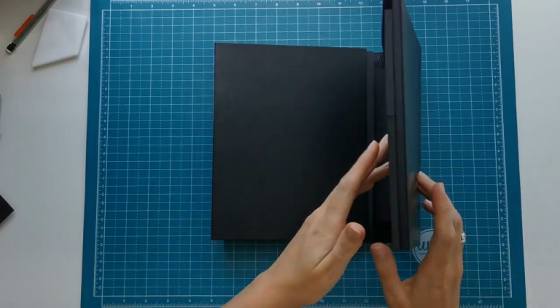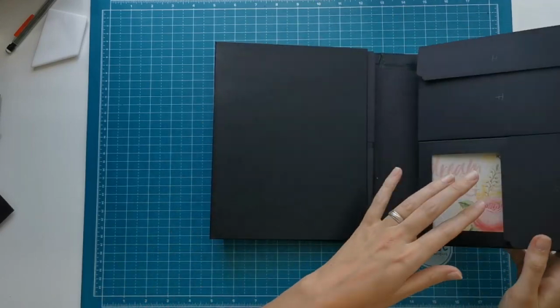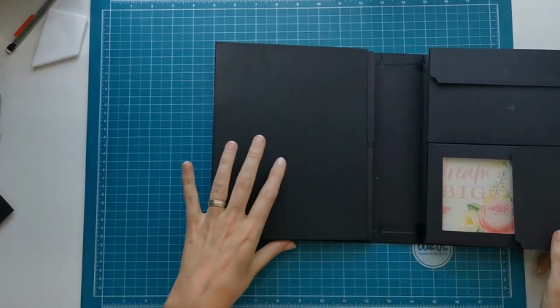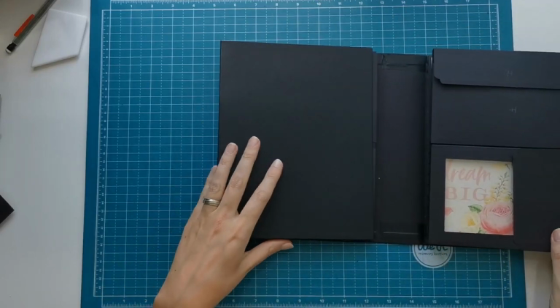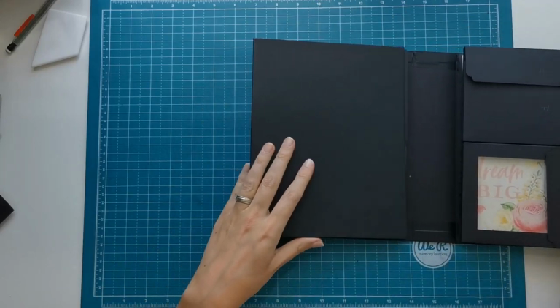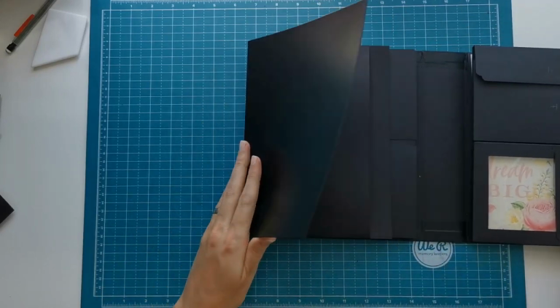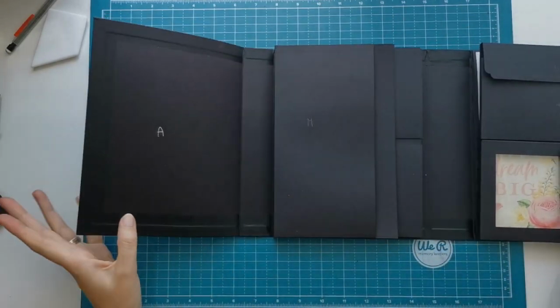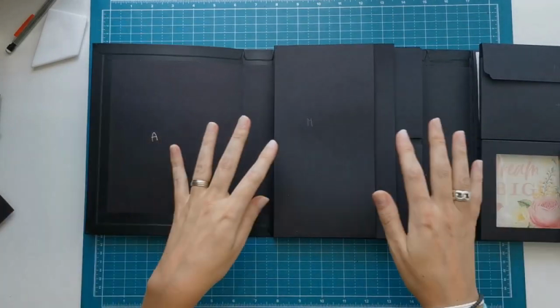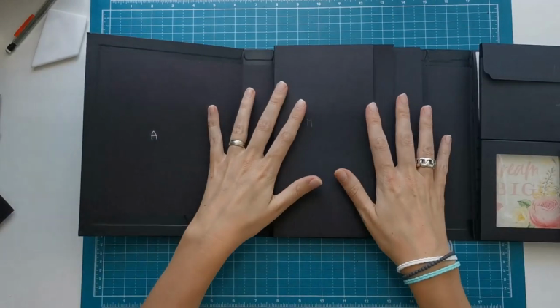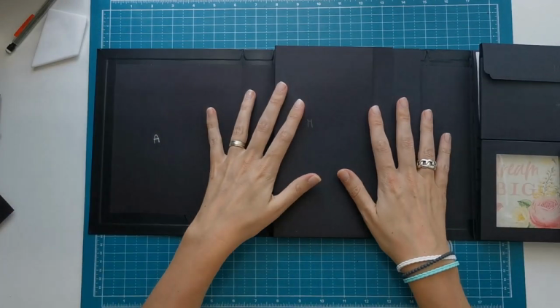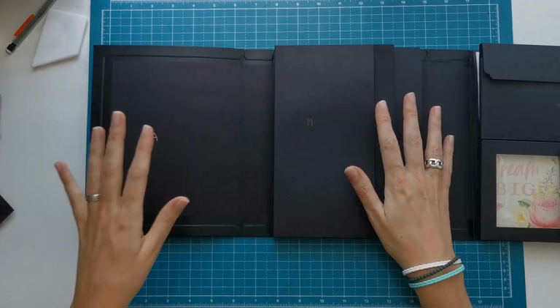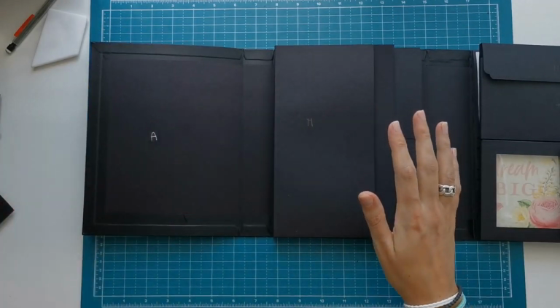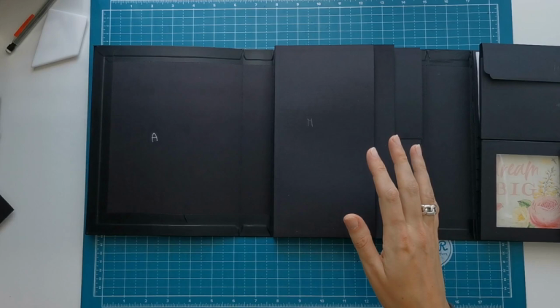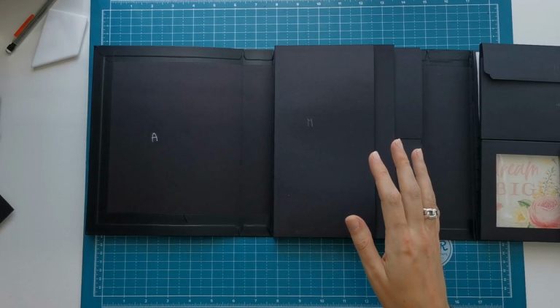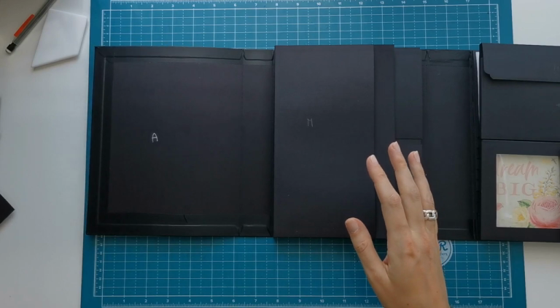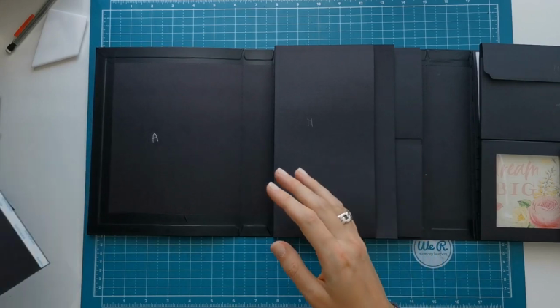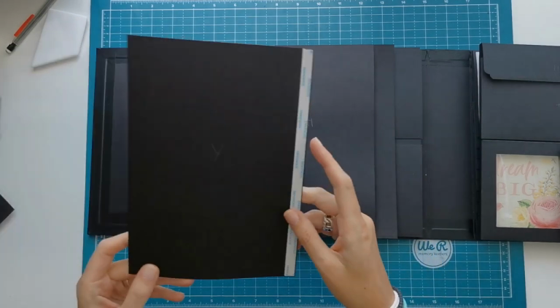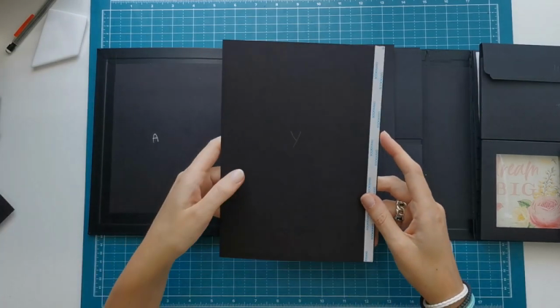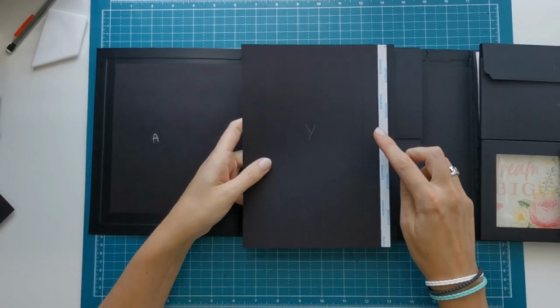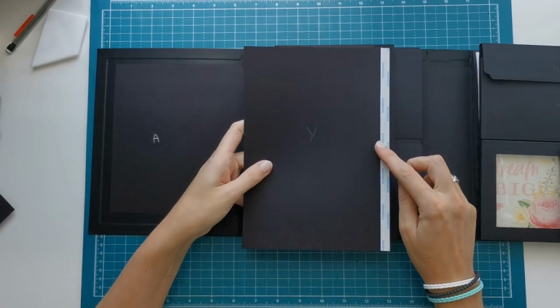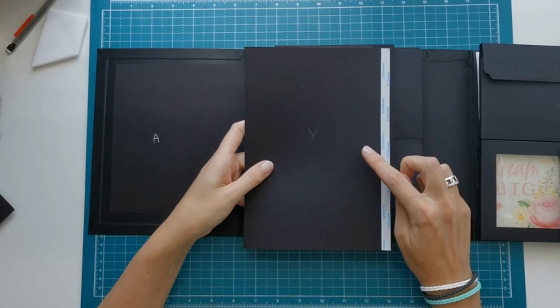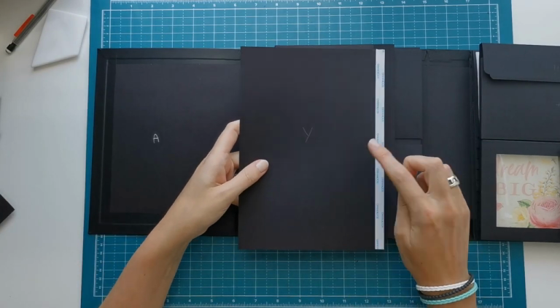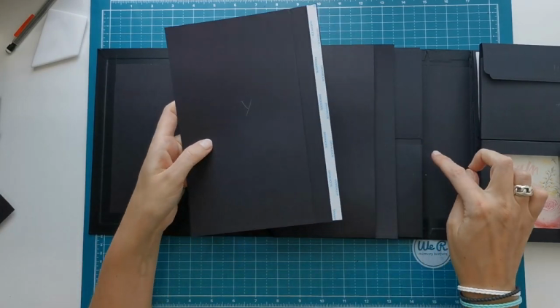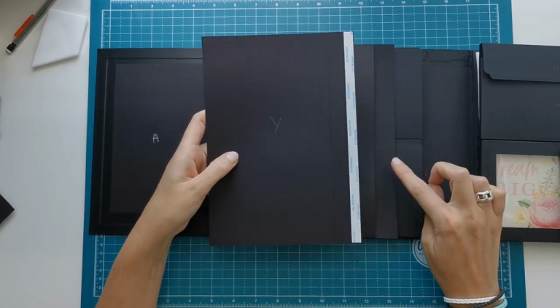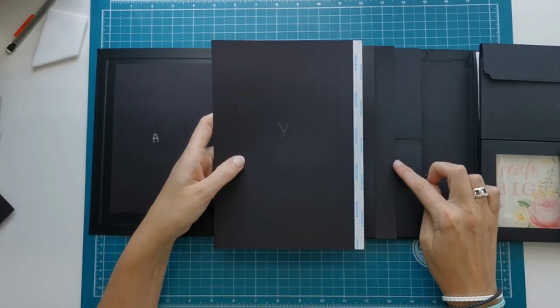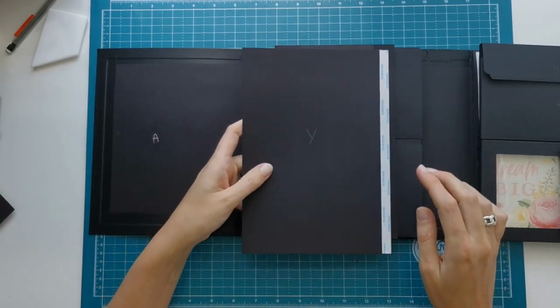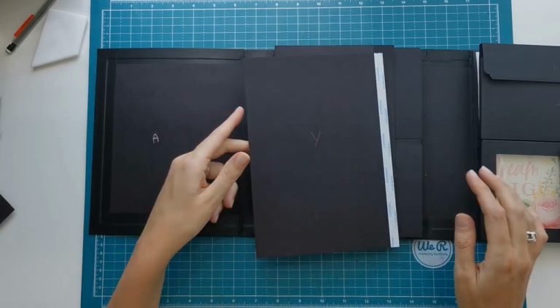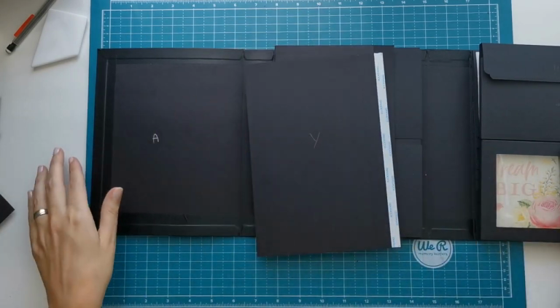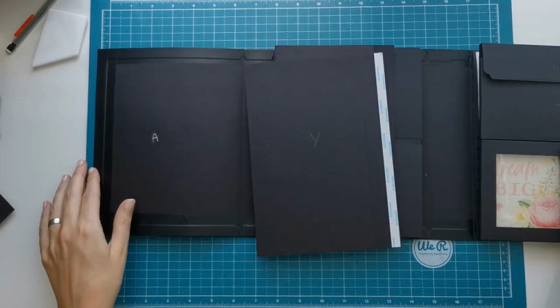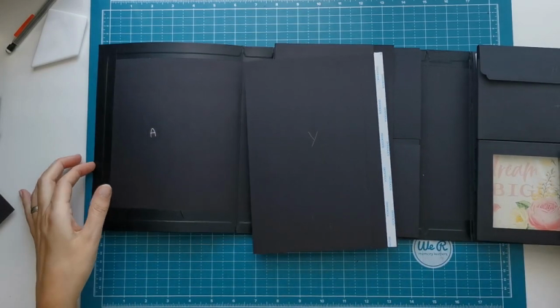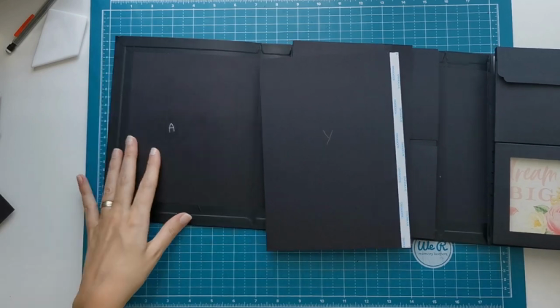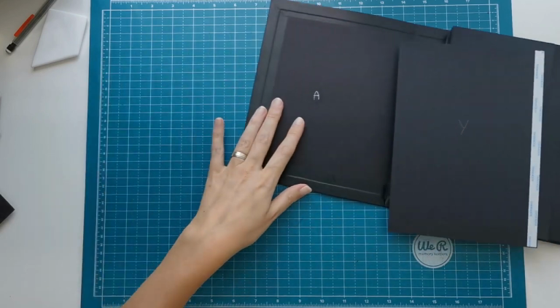Hi there, welcome to Scrappin' Coffee. So this is the final part of the Flexfolio. We are working on our A section, but first I'm going to complete the last part of the B section.